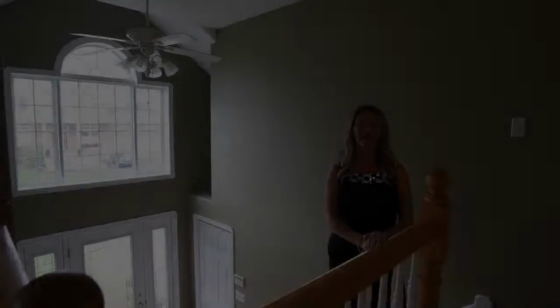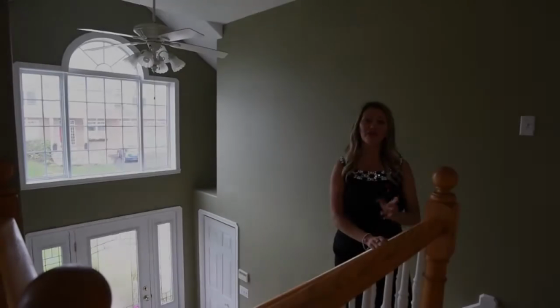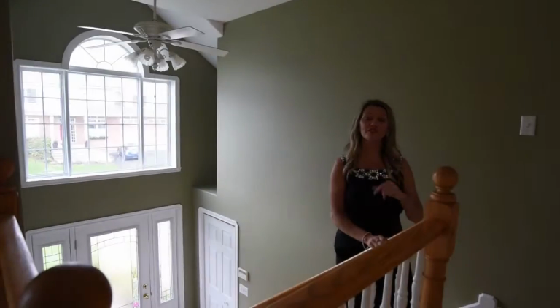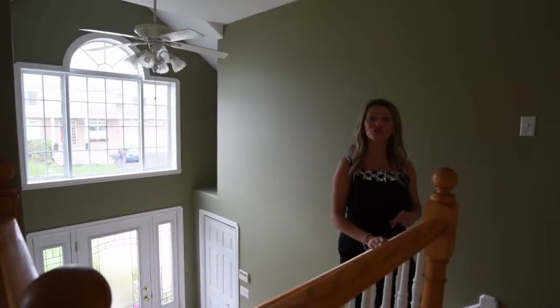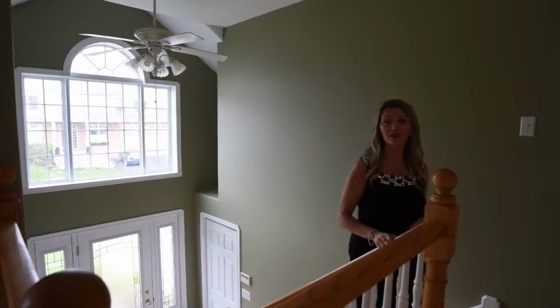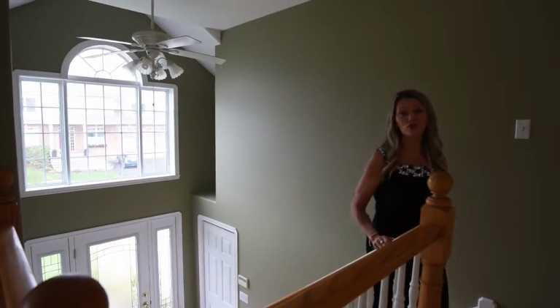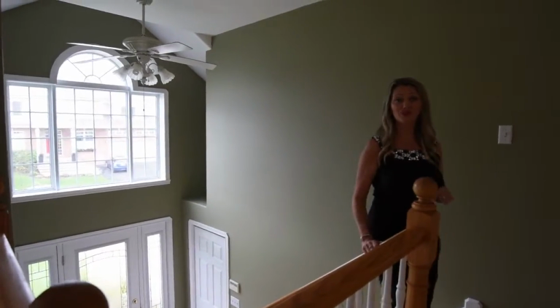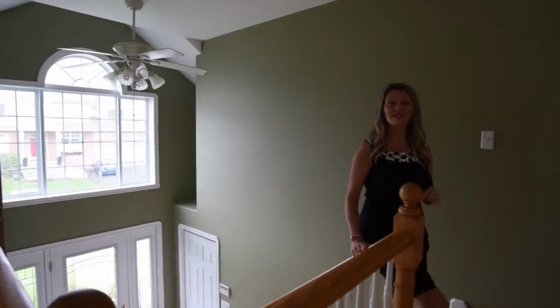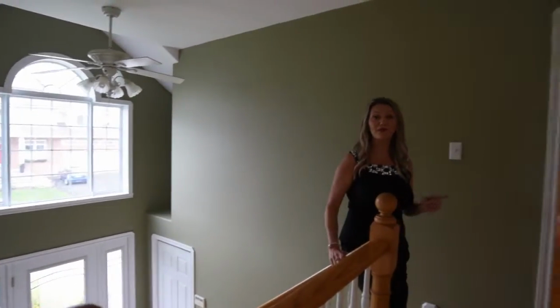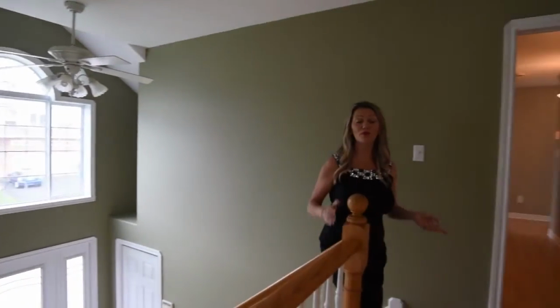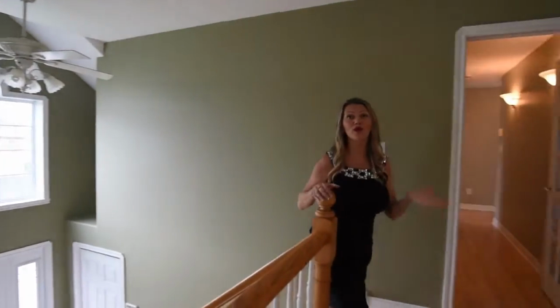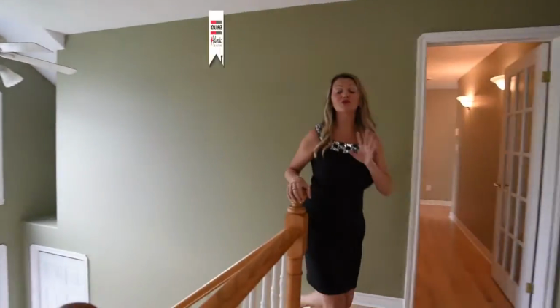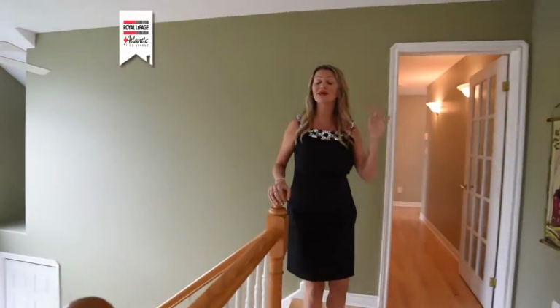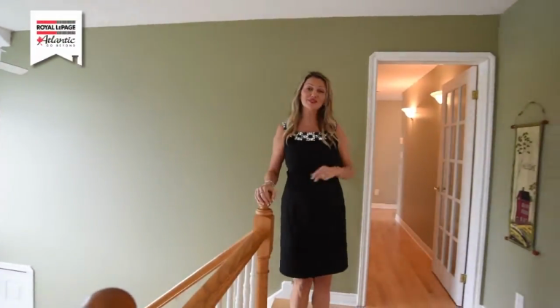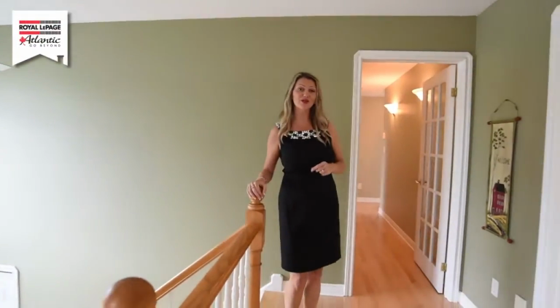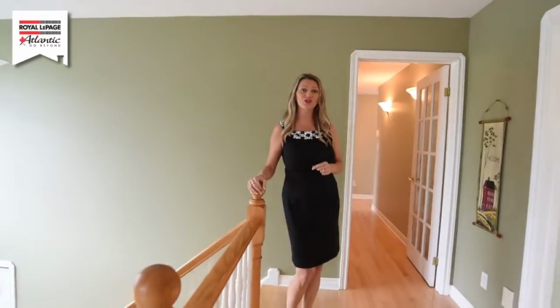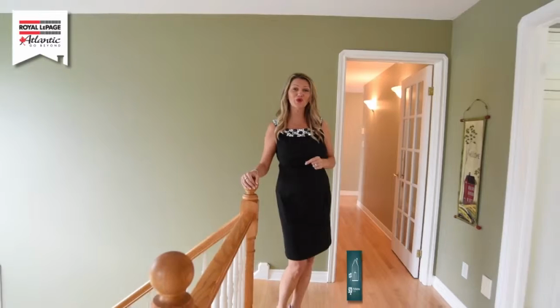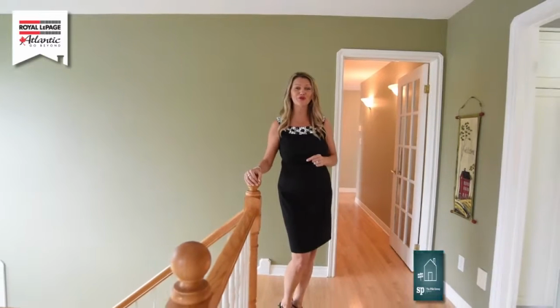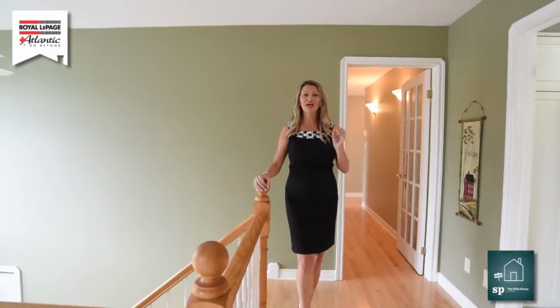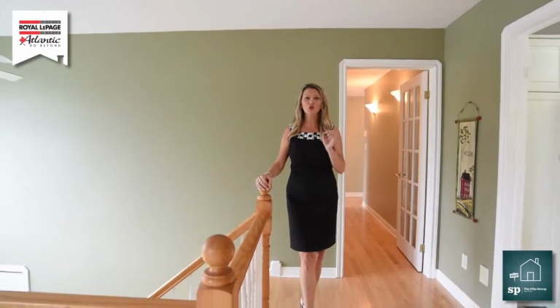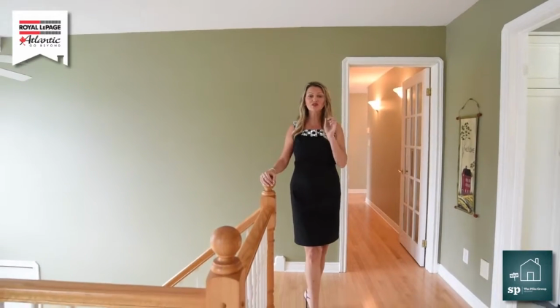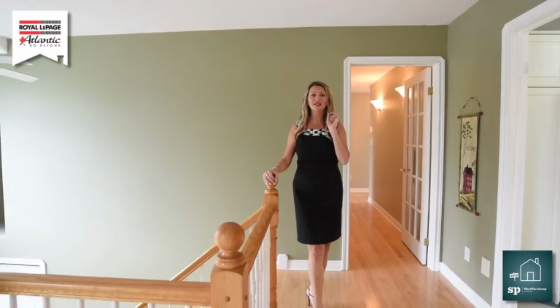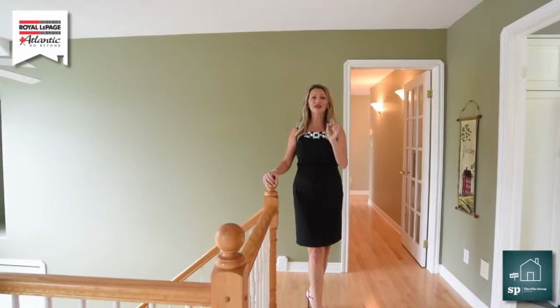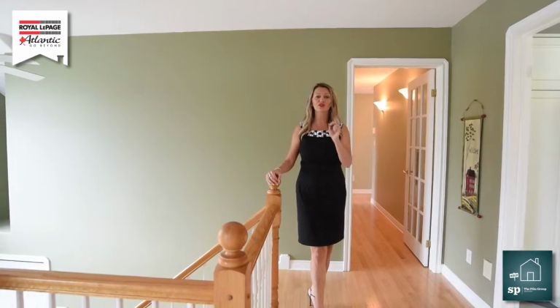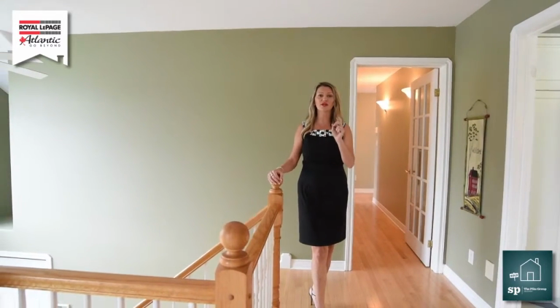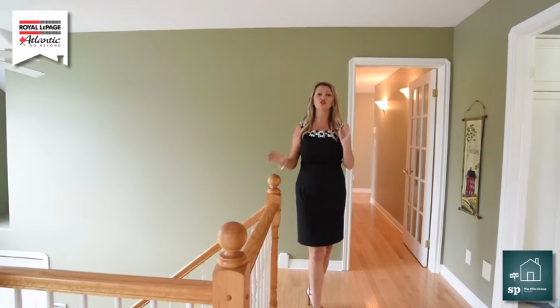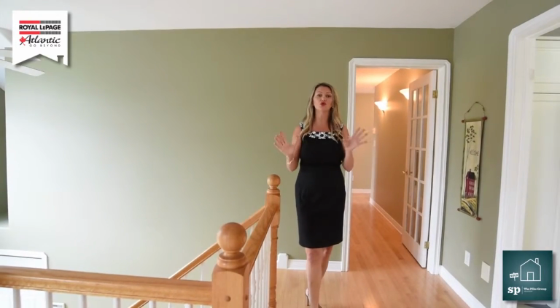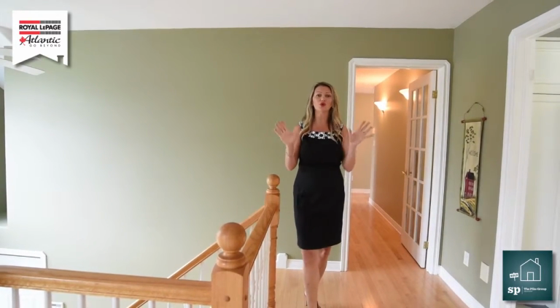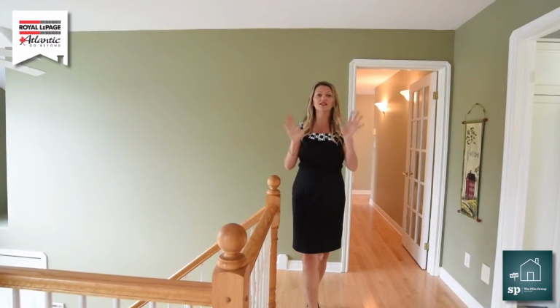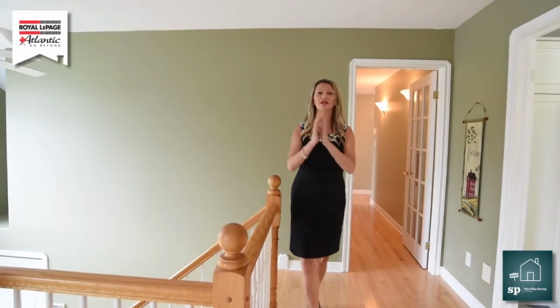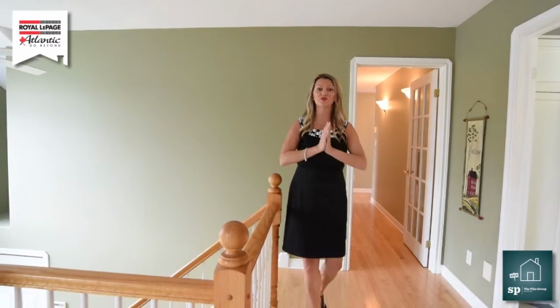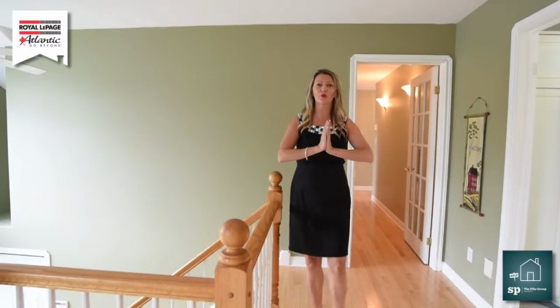Hey folks, it's Sandra Pike here from Royal LePage Atlantic and The Pike Group, and welcome to My Listing. We are over here in Coal Harbor at 23 Lakeridge Crescent. You are going to love this property.